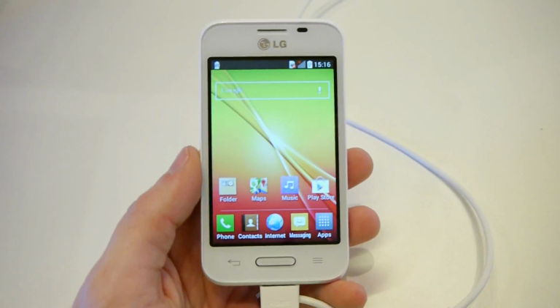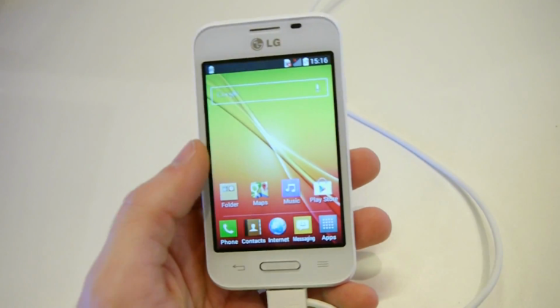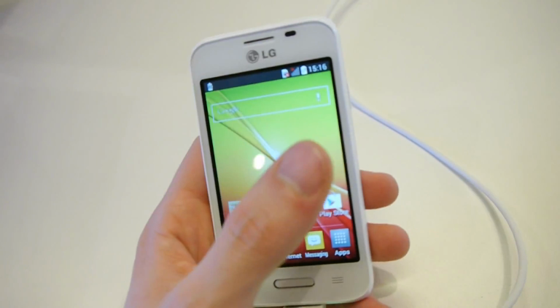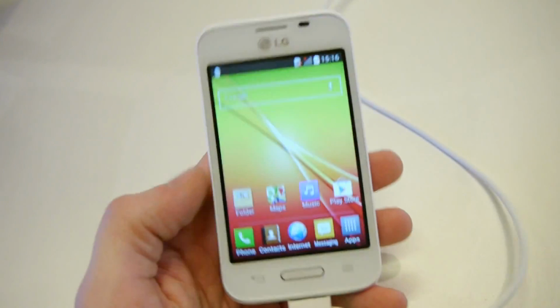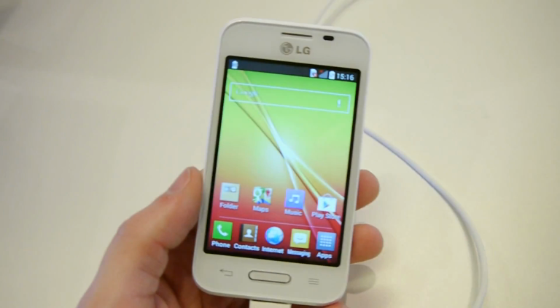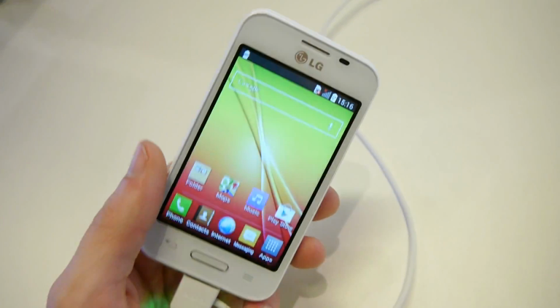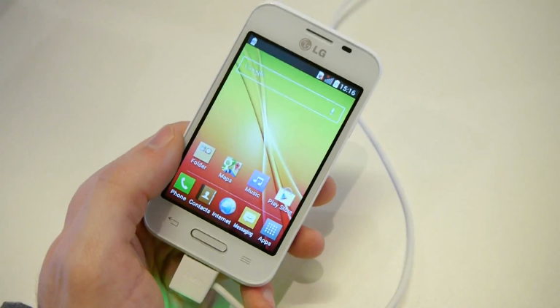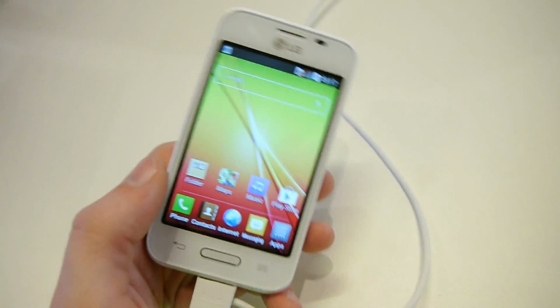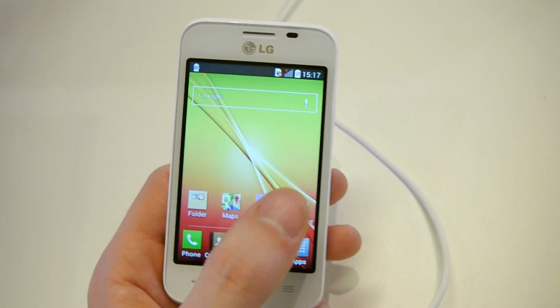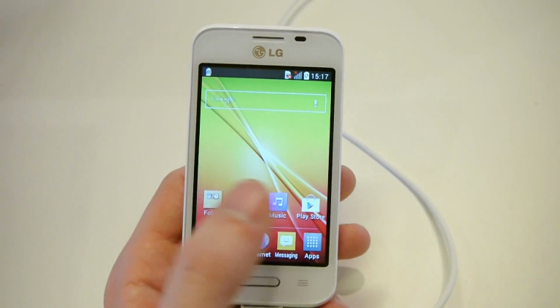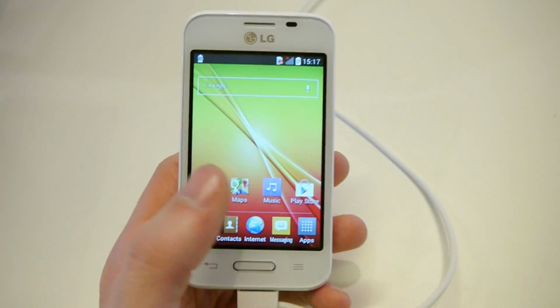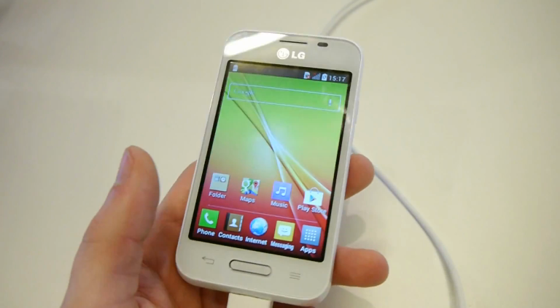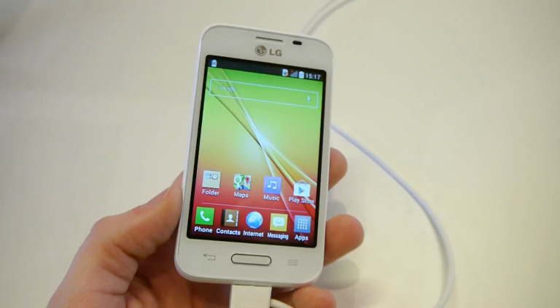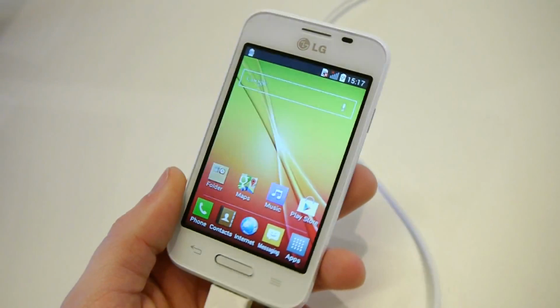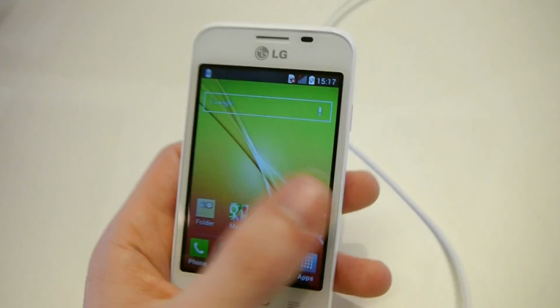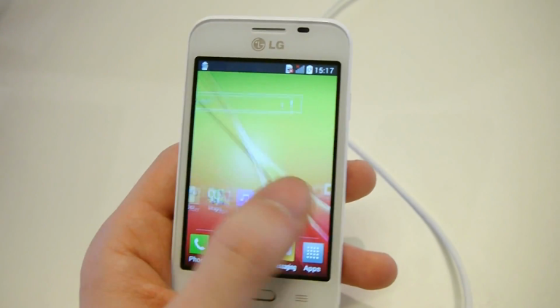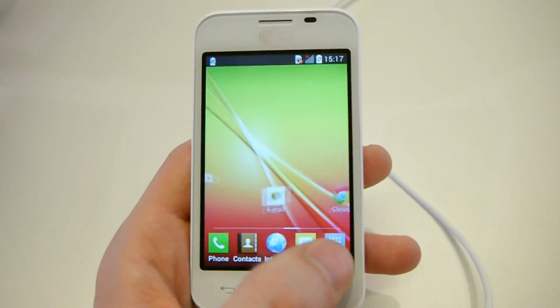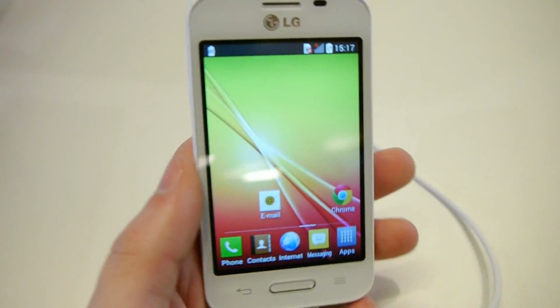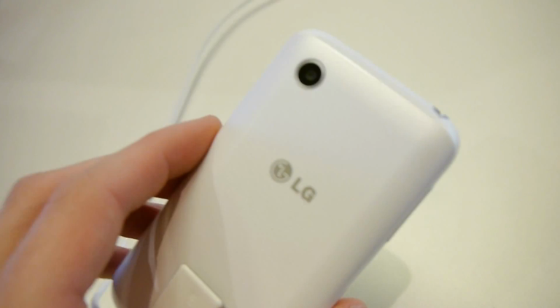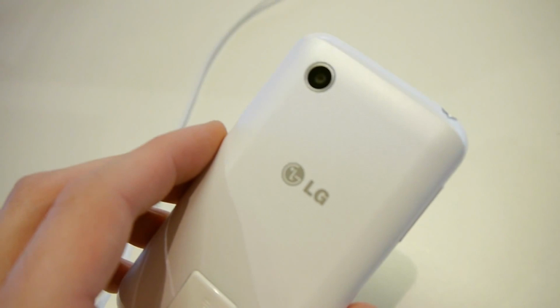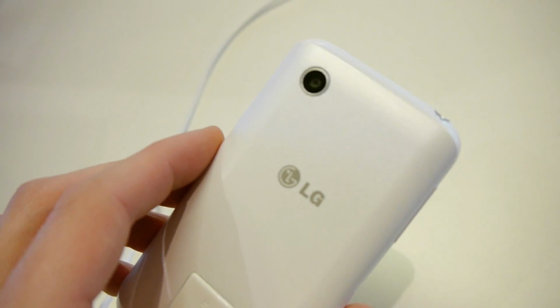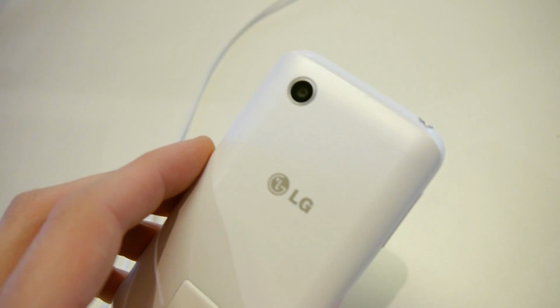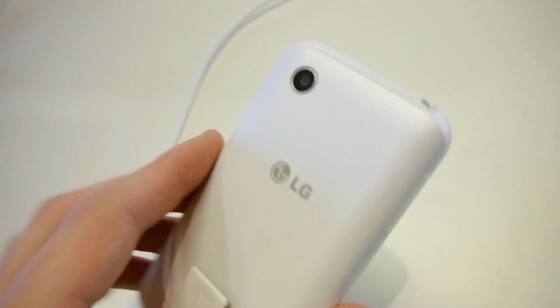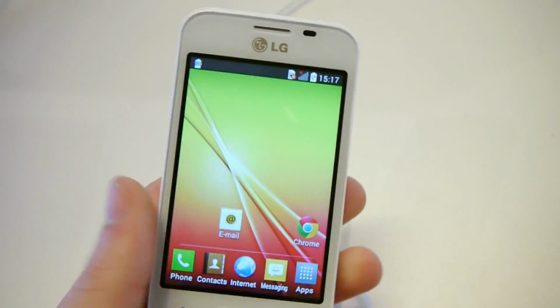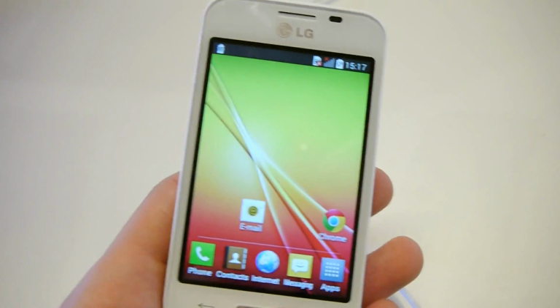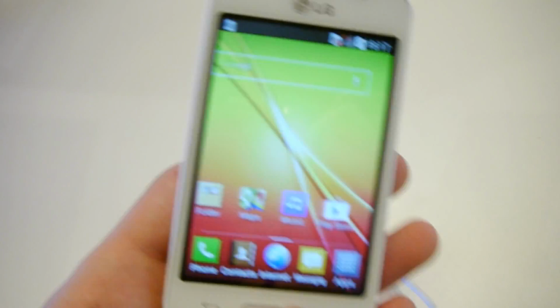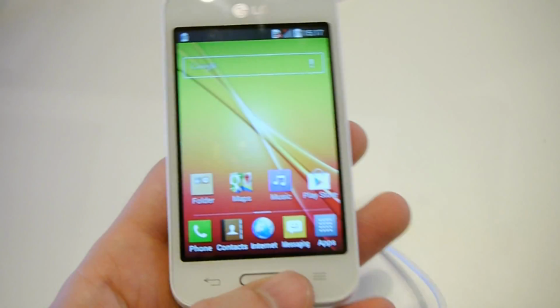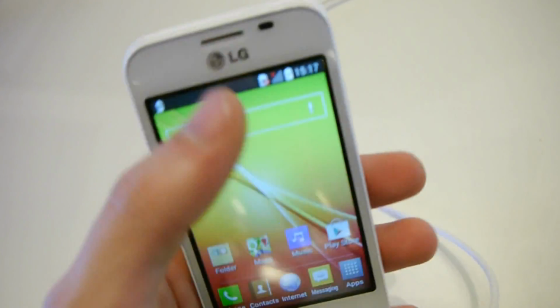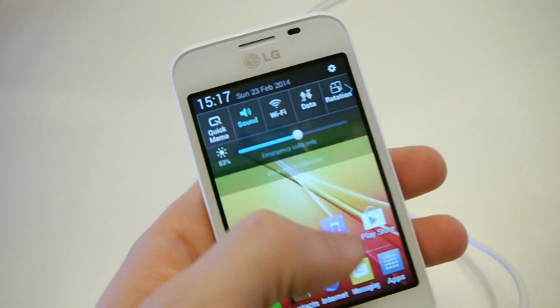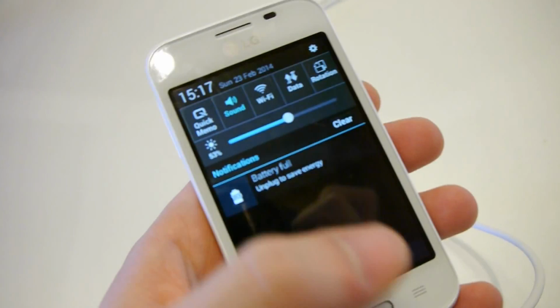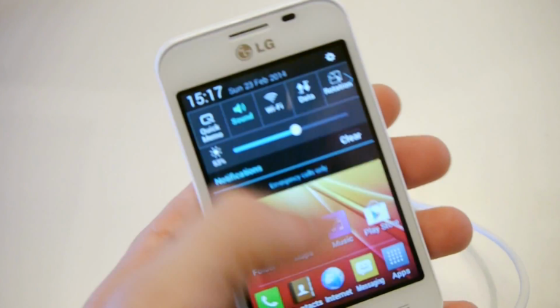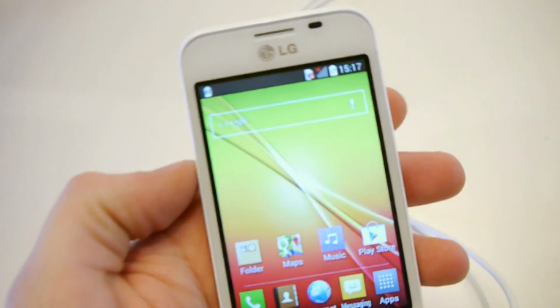We do have a dual-core processor inside, clocked at 1.2 GHz and made by Qualcomm, so performance seems to be pretty decent. There's a 3 megapixel camera on the back and Android 4.4 KitKat, thankfully.